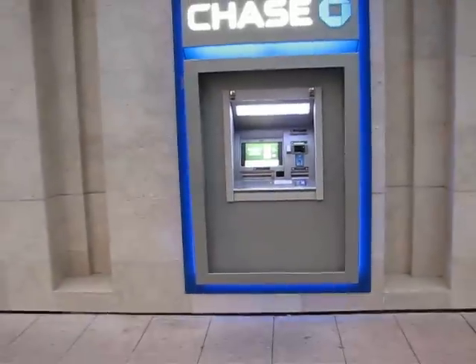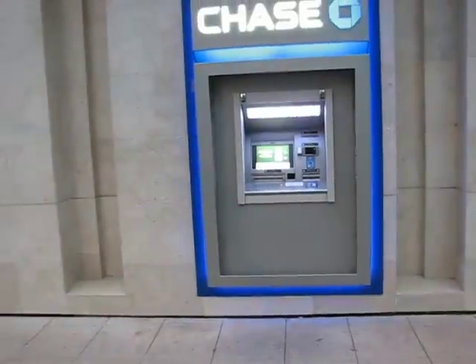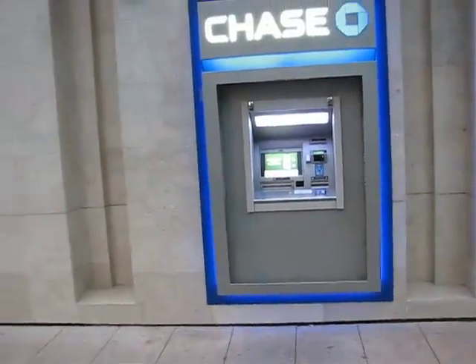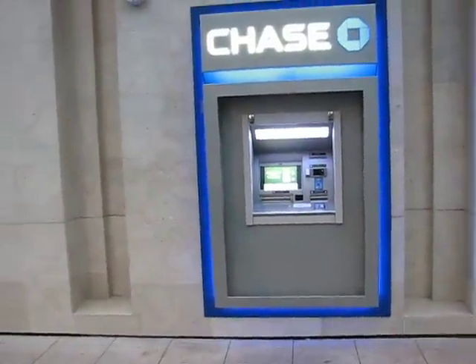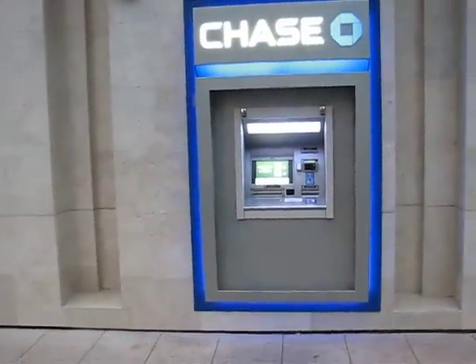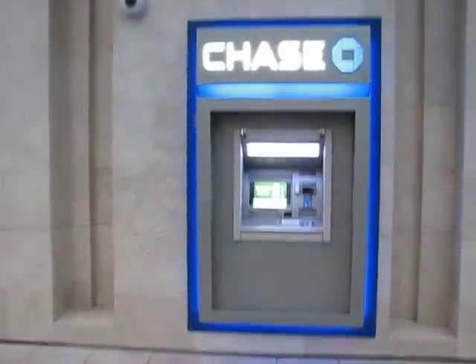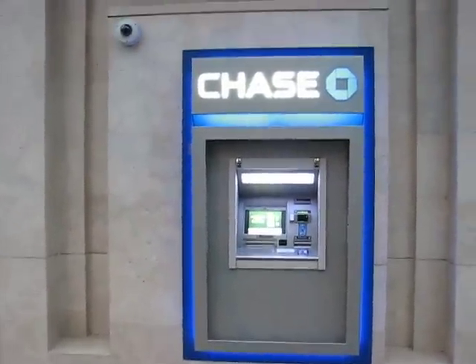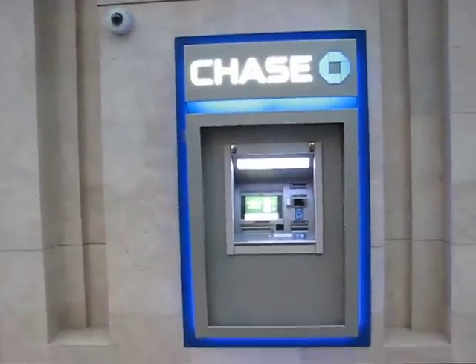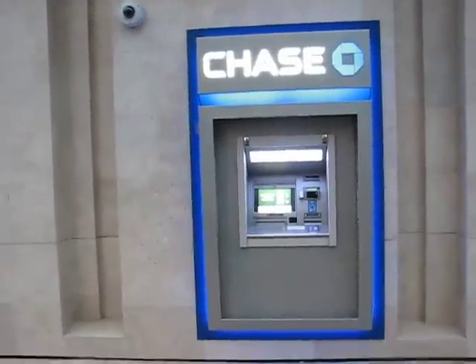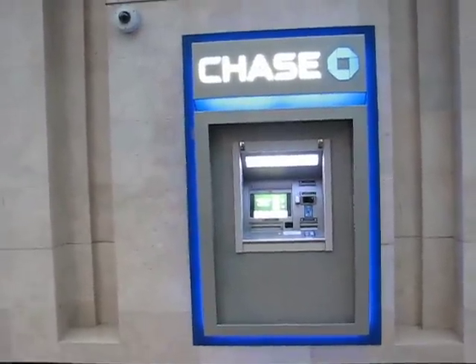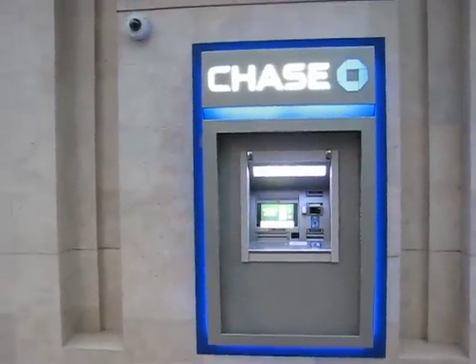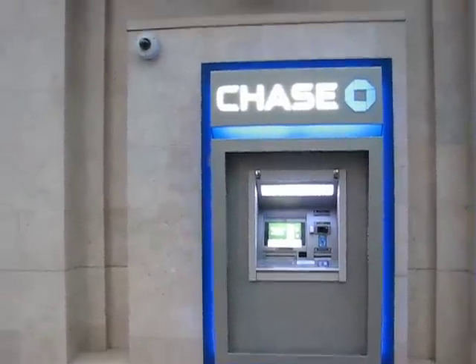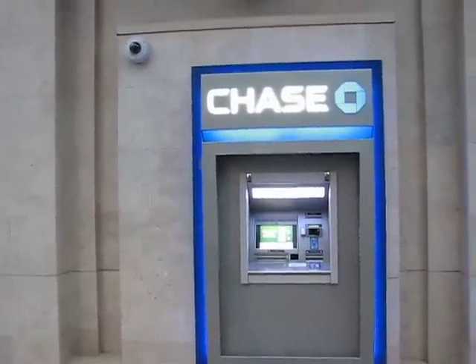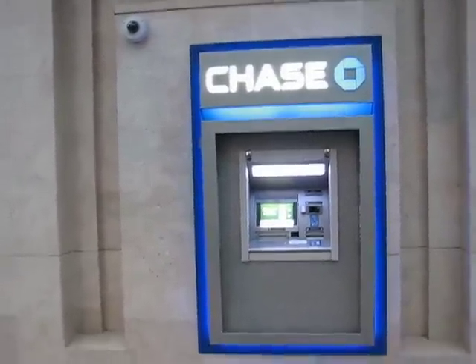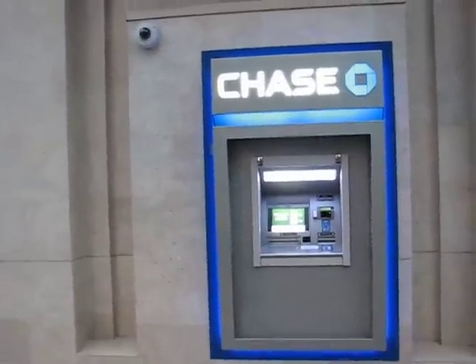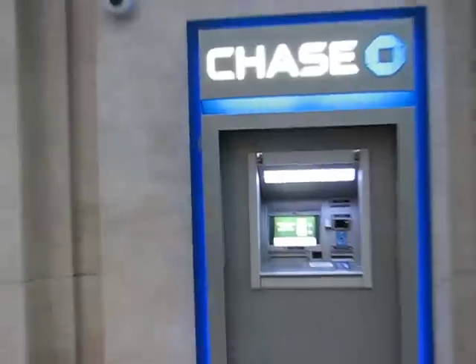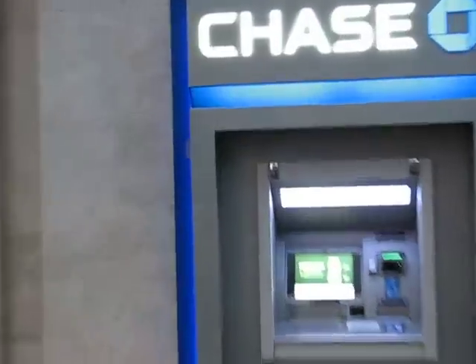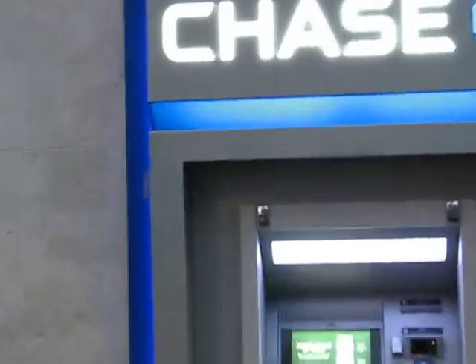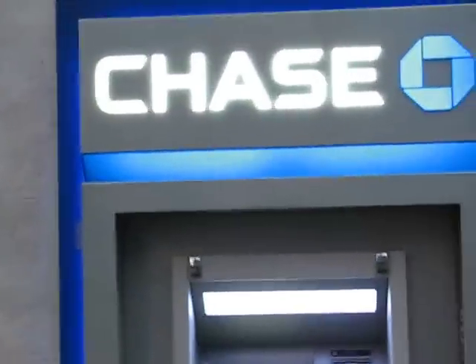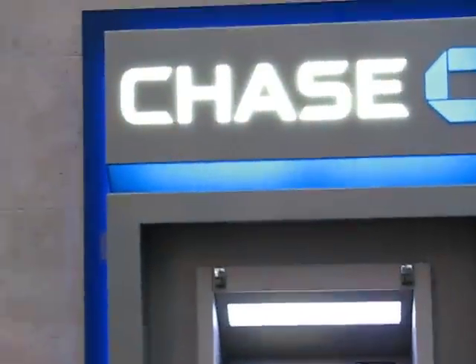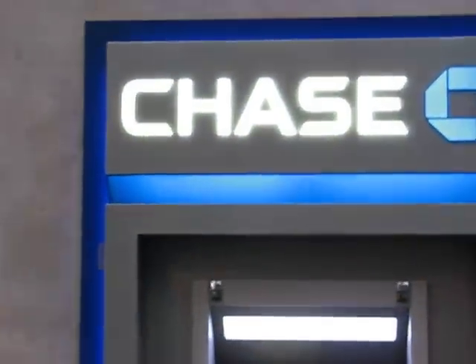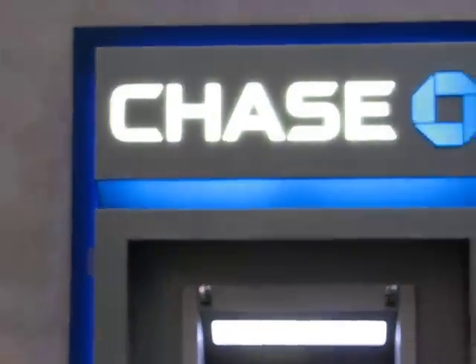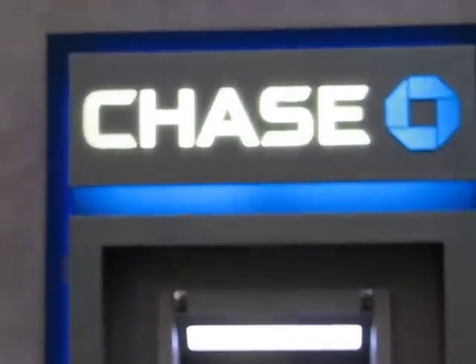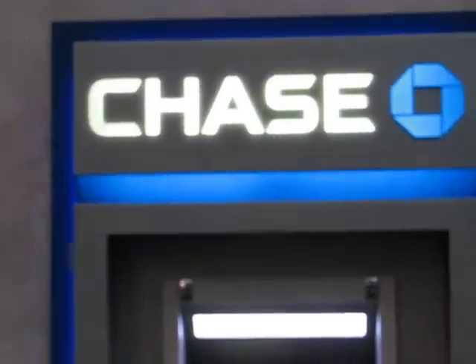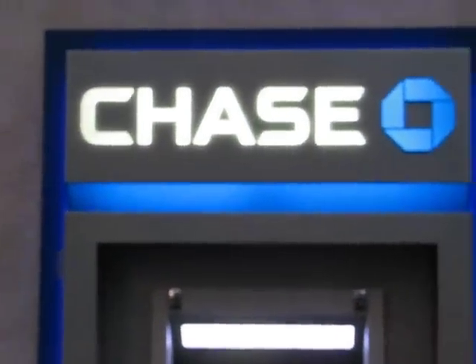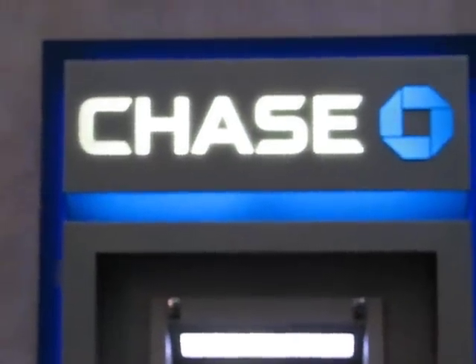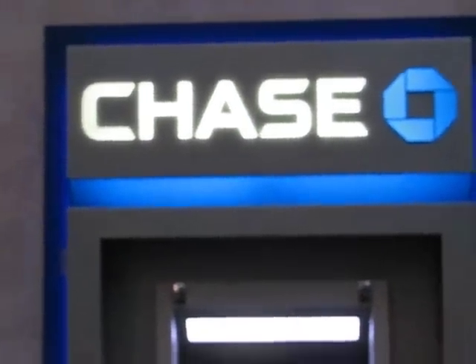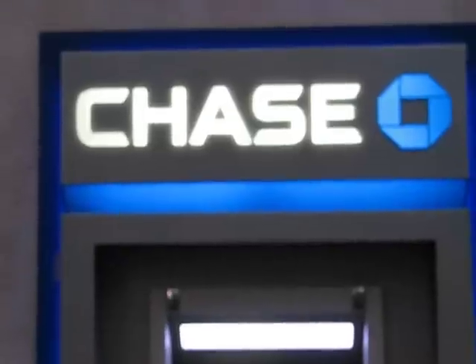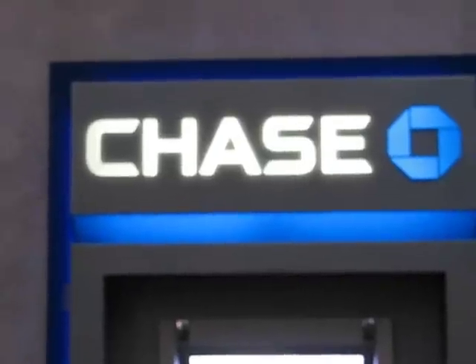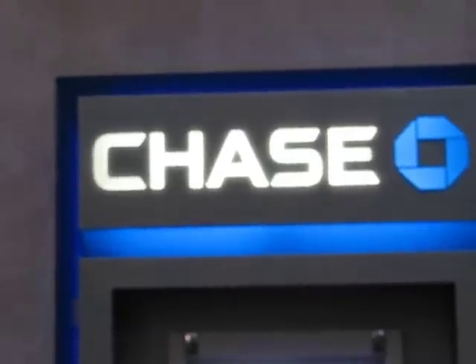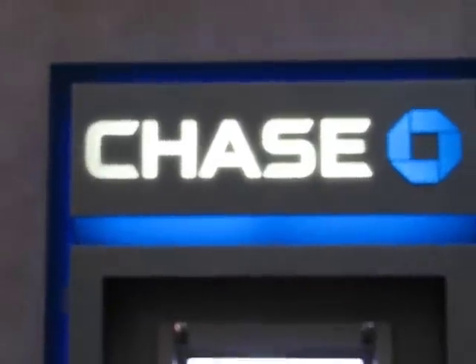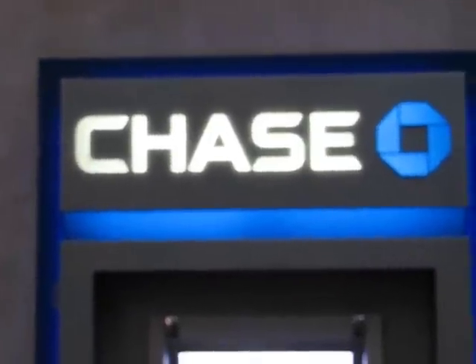This is the brand new ATM from Chase, and I really do recommend getting these guys. An awesome bank — very fair and friendly, as much as a bank can be of course.